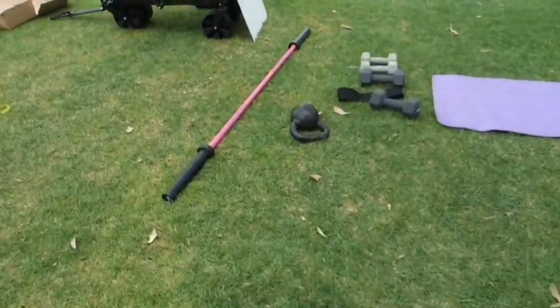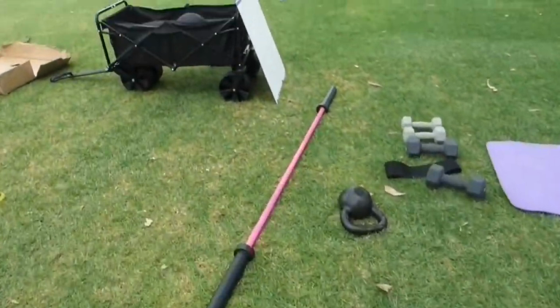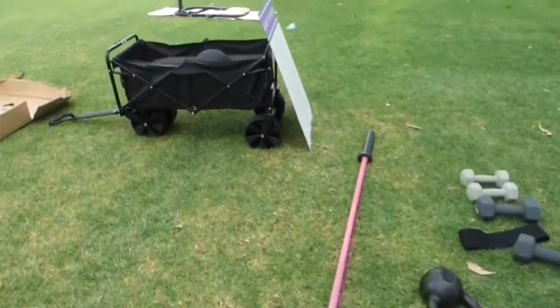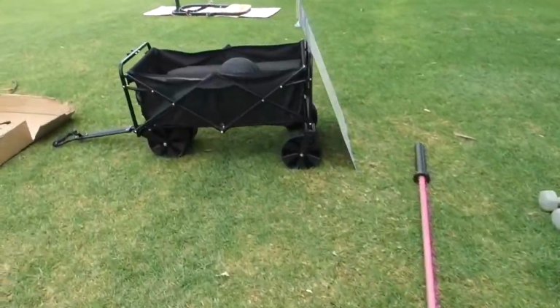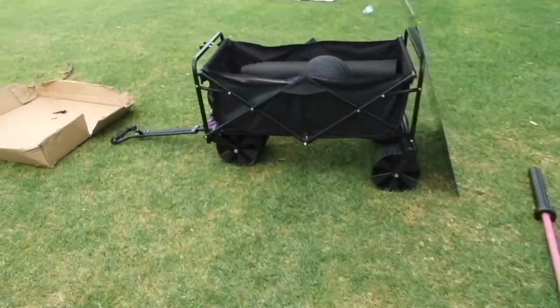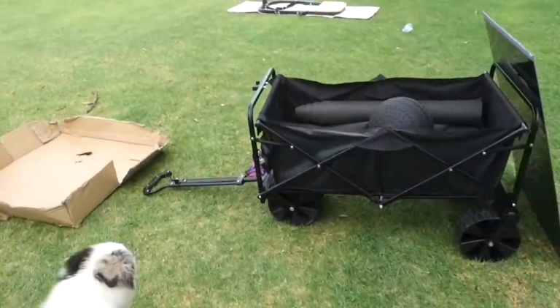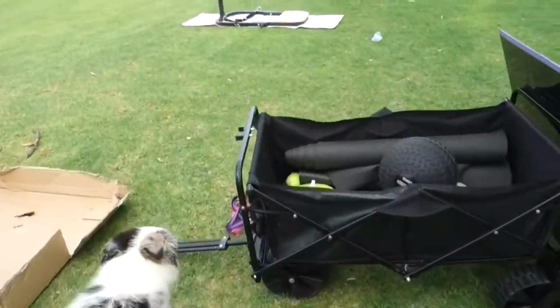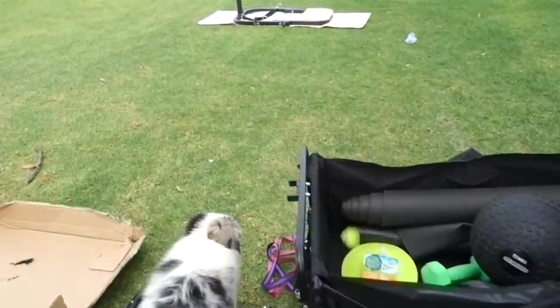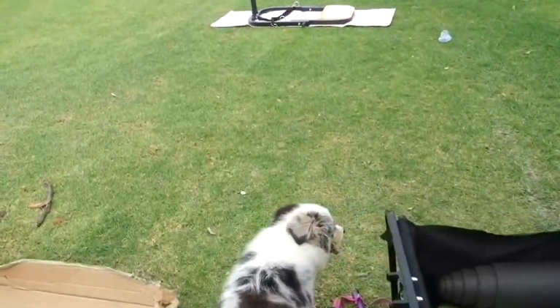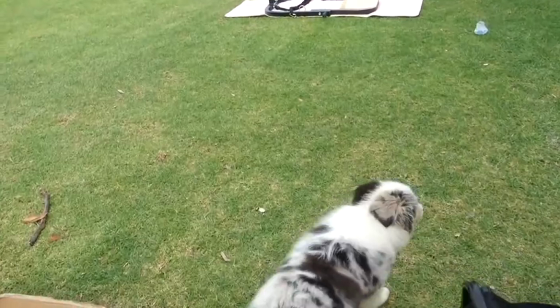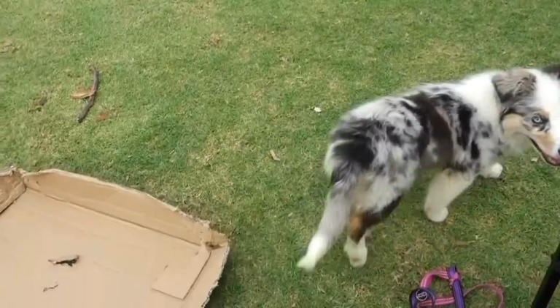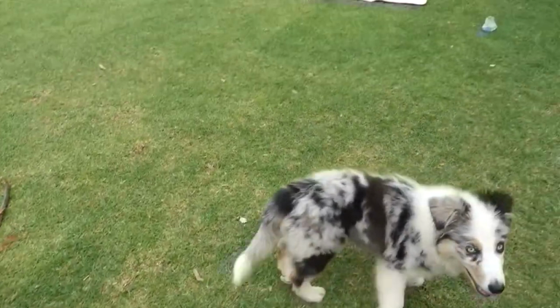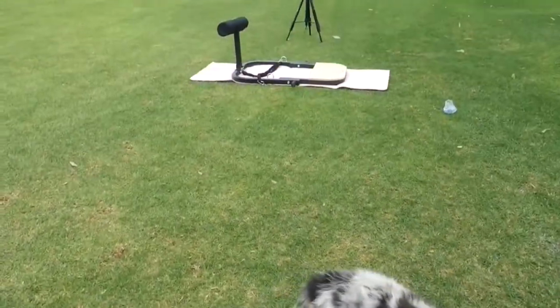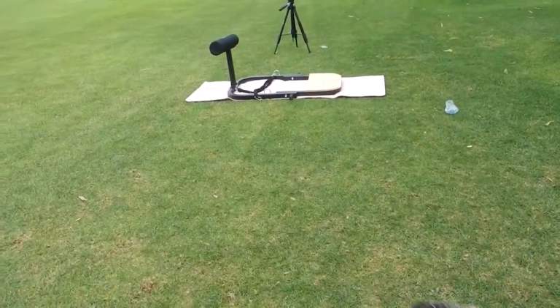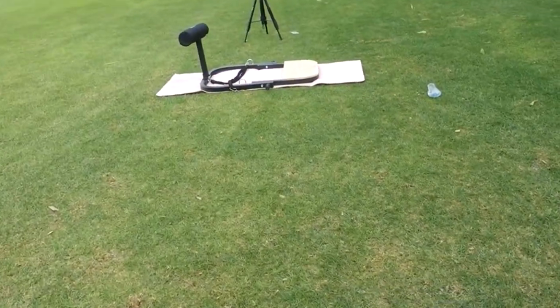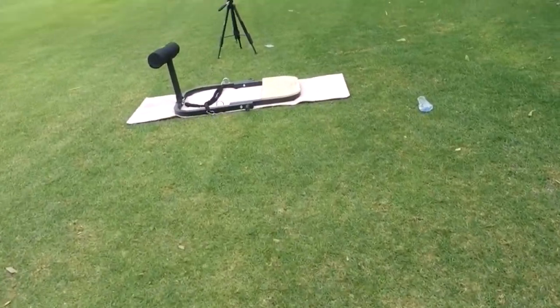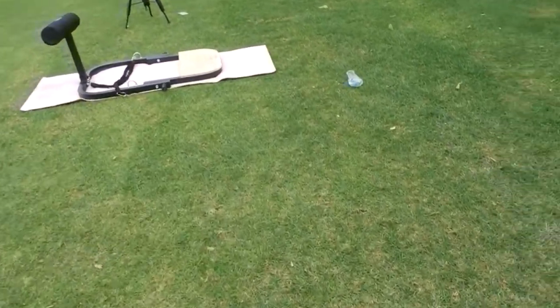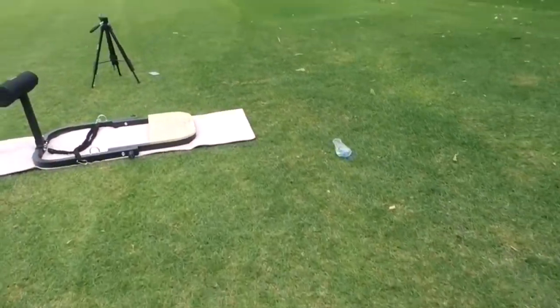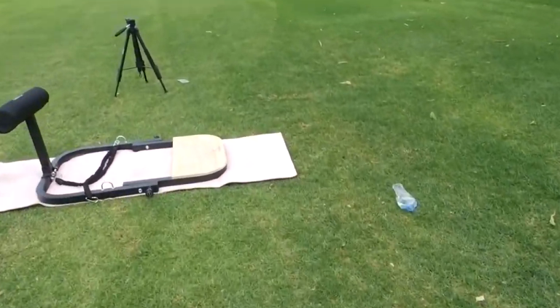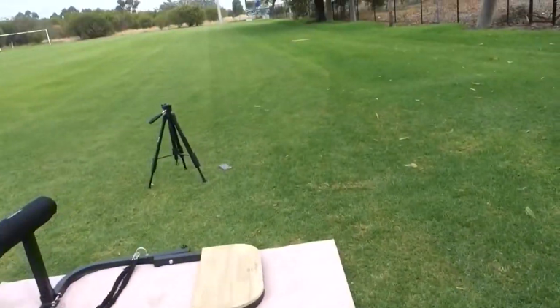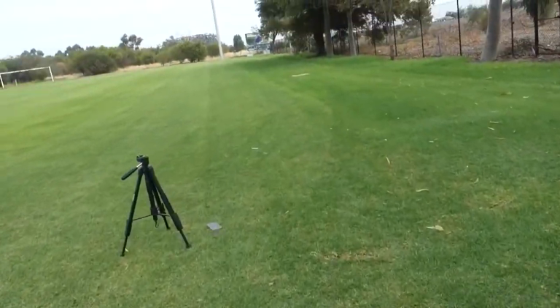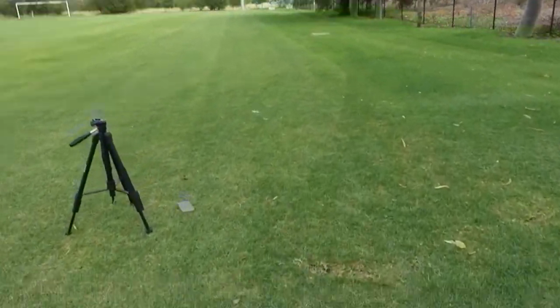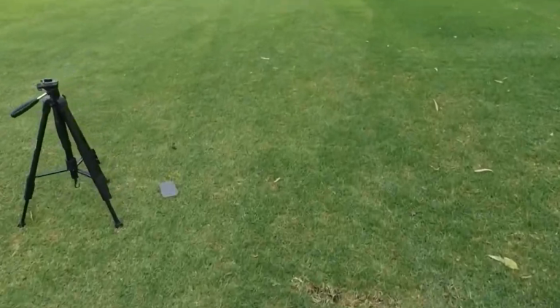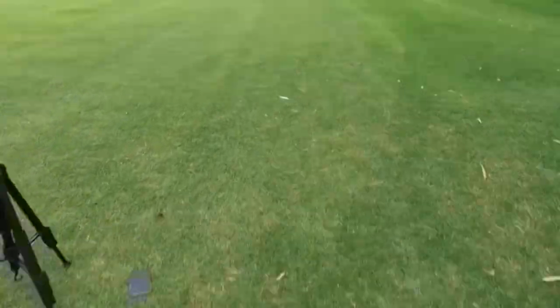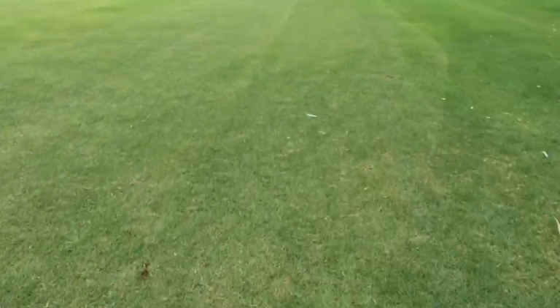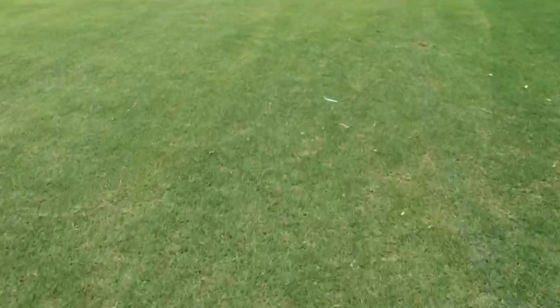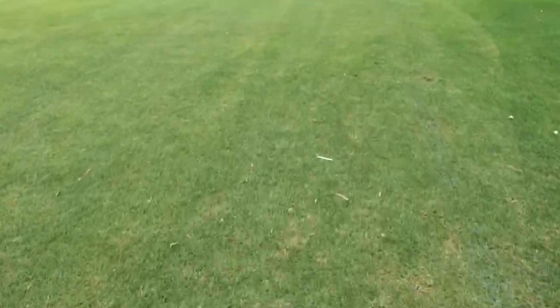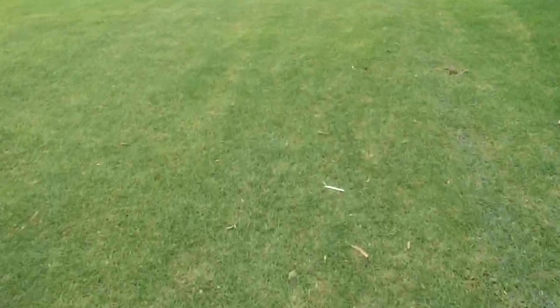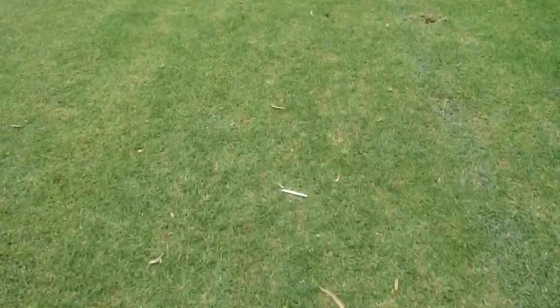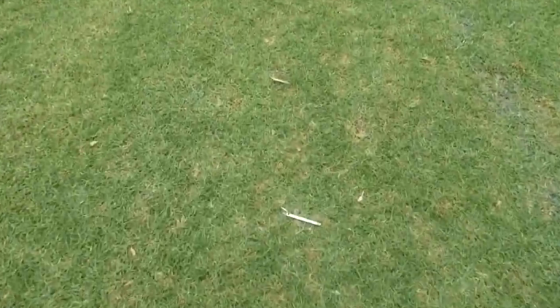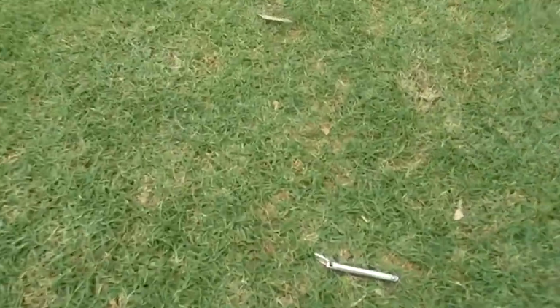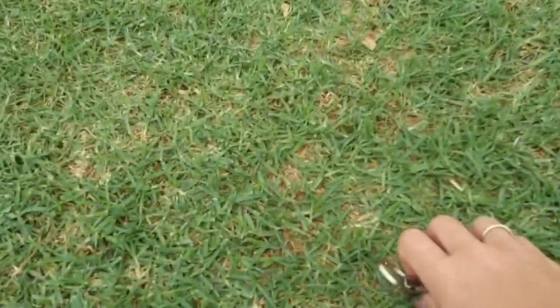Now where's that metal piece? Oh, there it is. Alrighty. I was not expecting that at all — this is what happens when you have a dog.